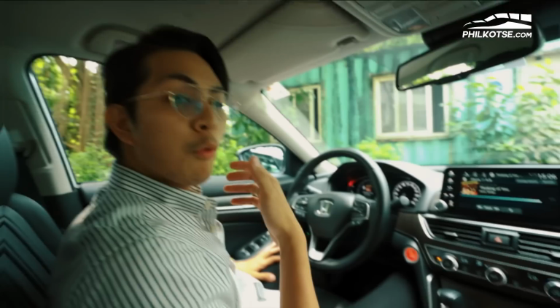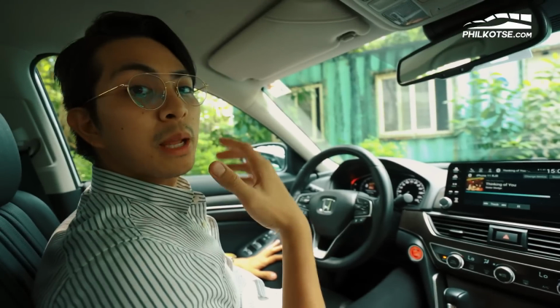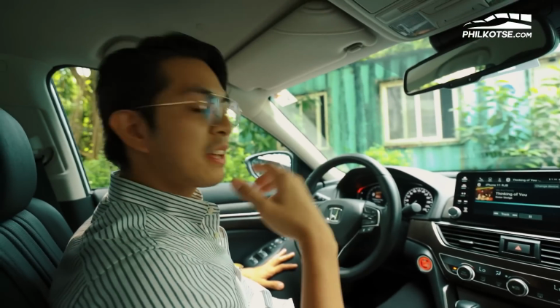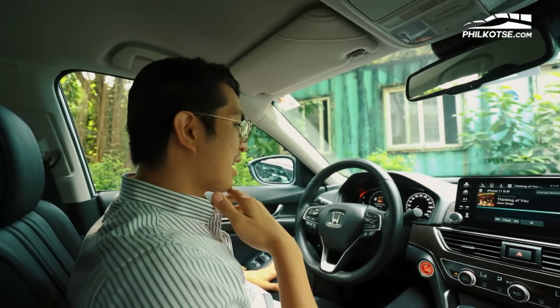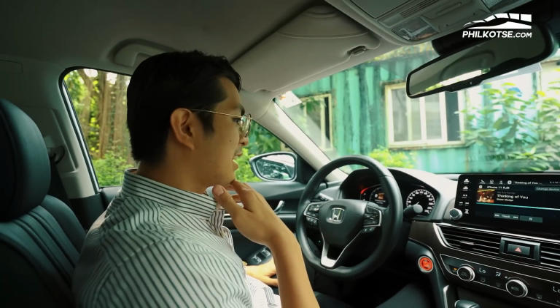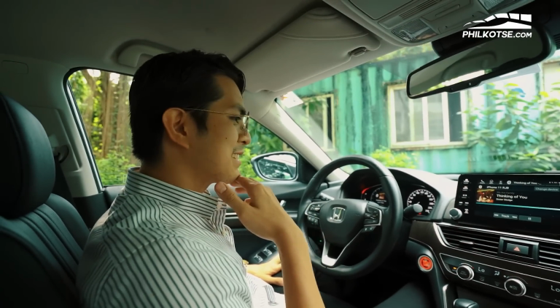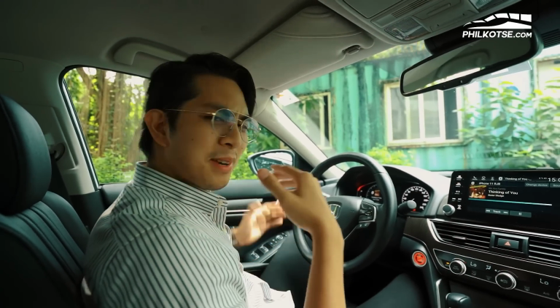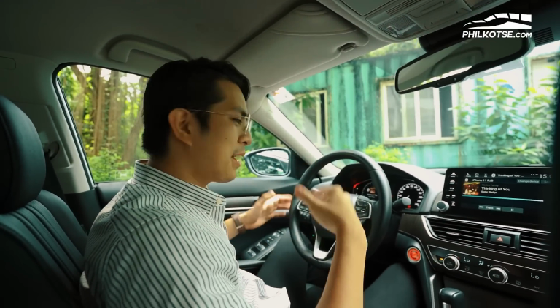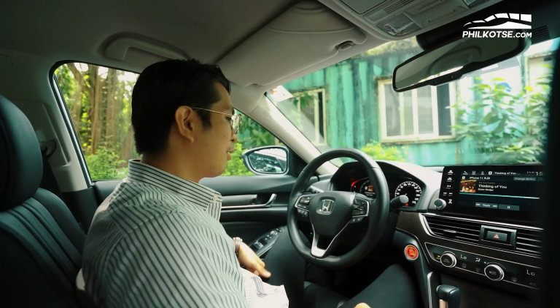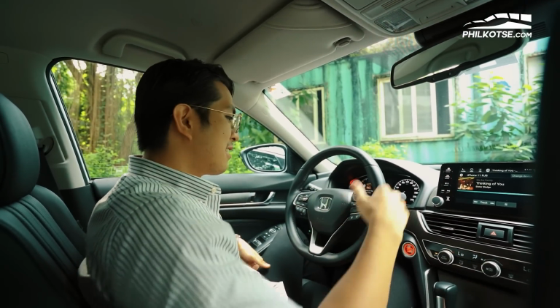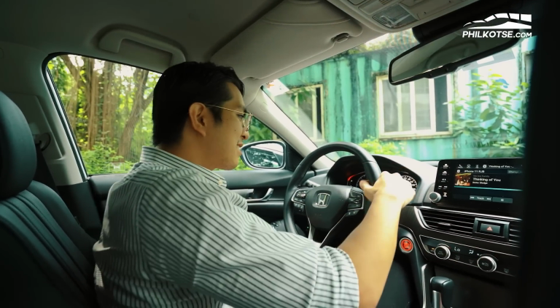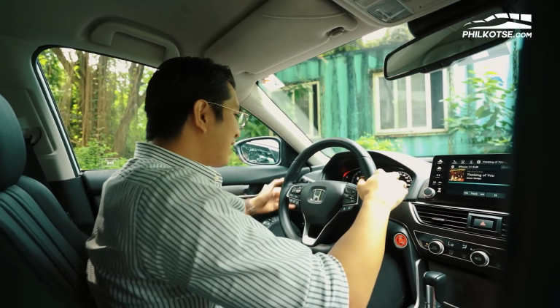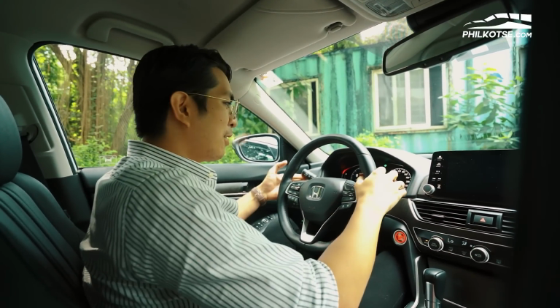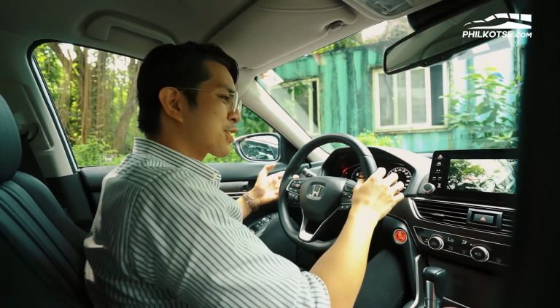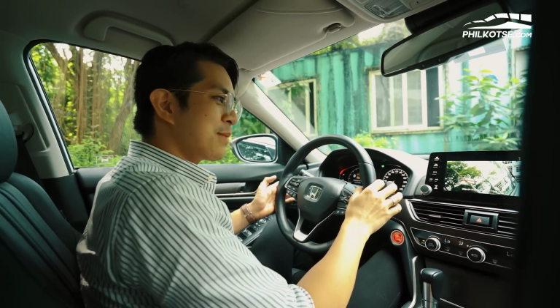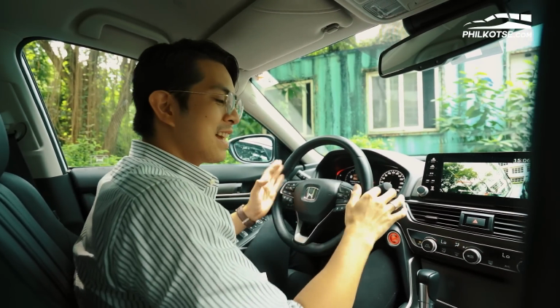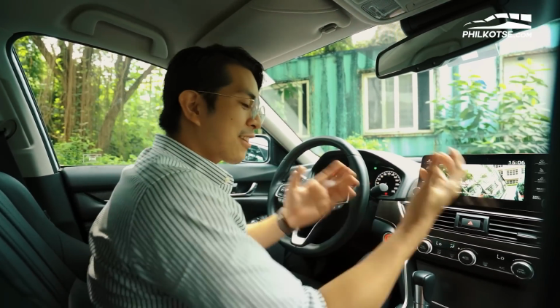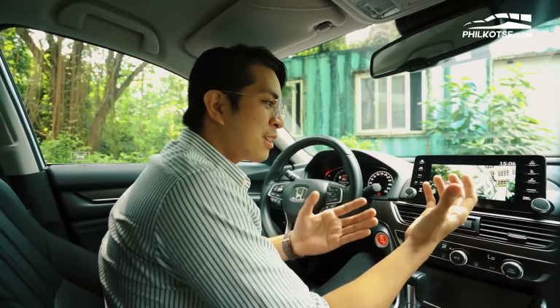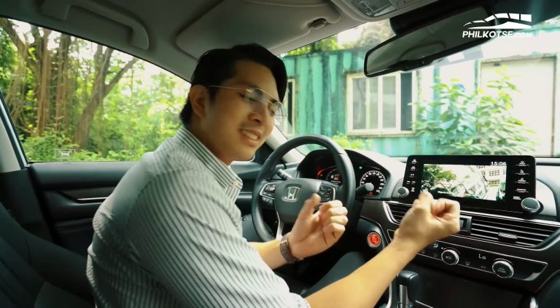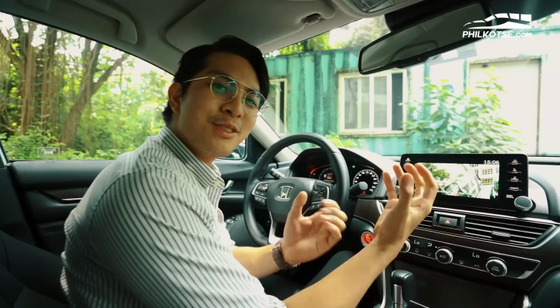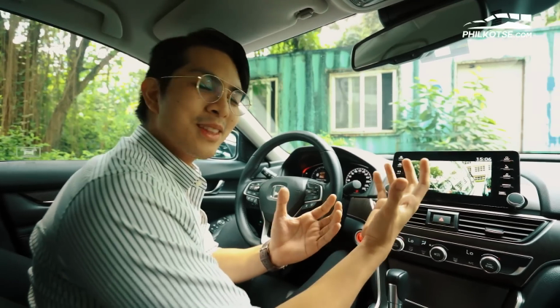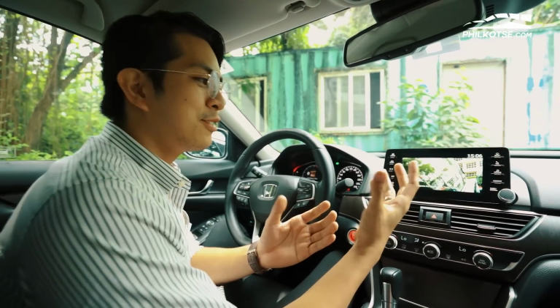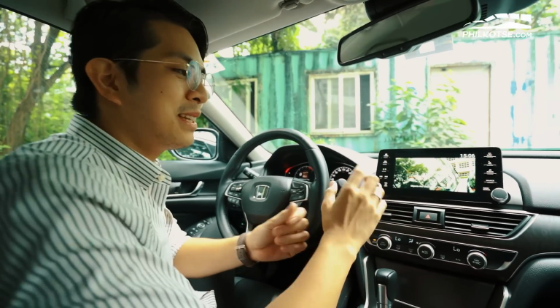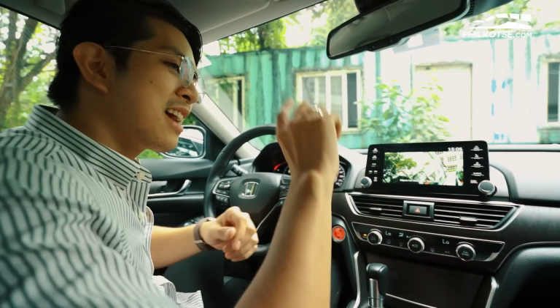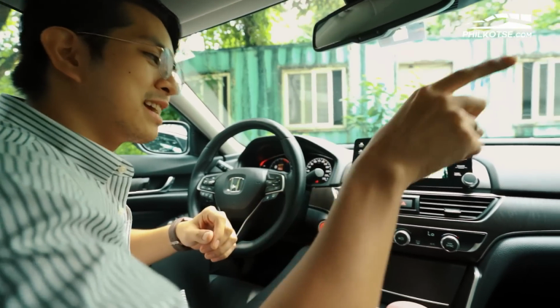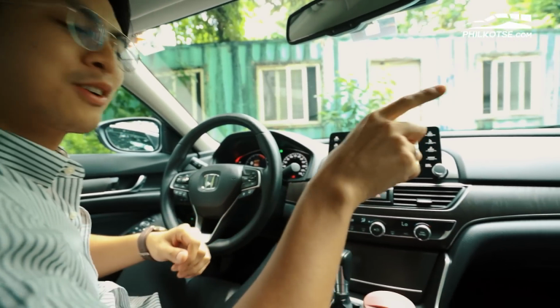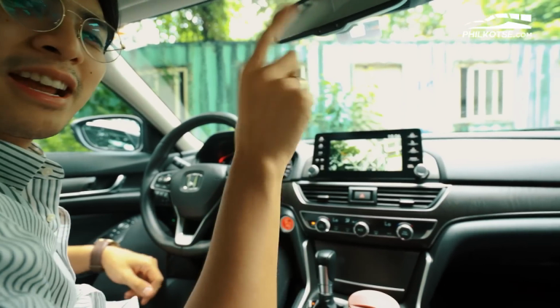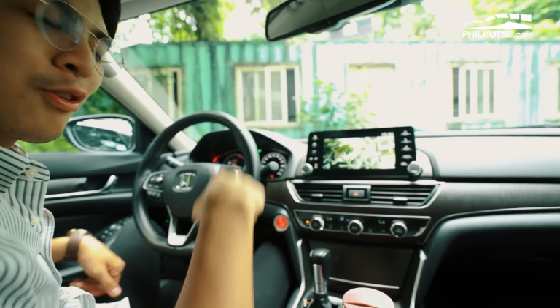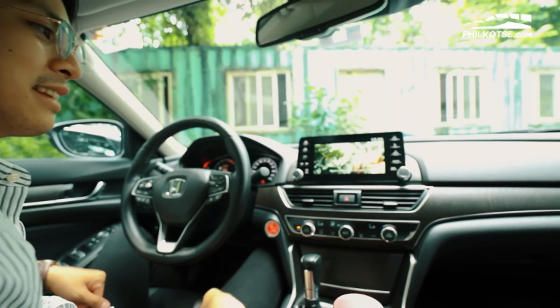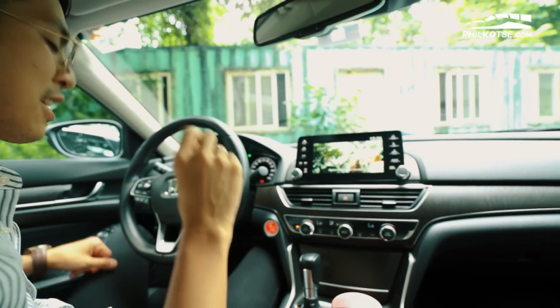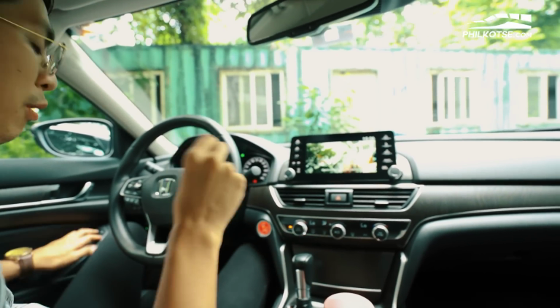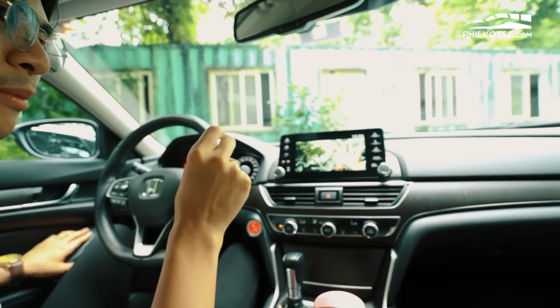One premium feature I really like is that while driving, when I activated the signal light, I was shocked — a camera suddenly showed up on the head unit. Meaning in the actual side mirror of the Accord, there's actually a camera.